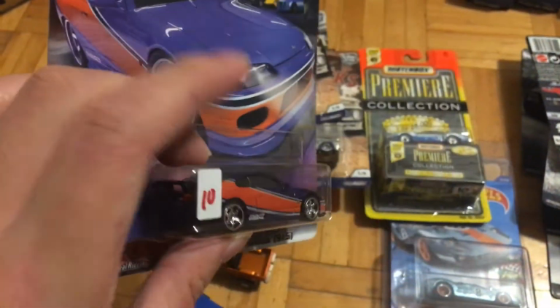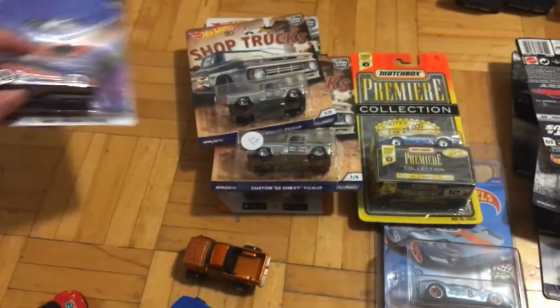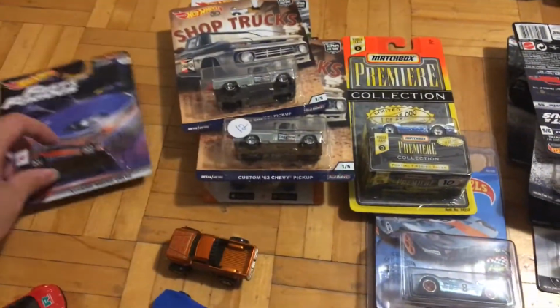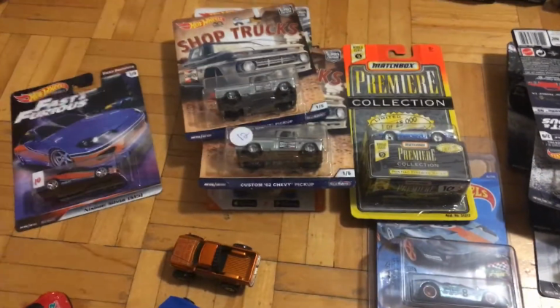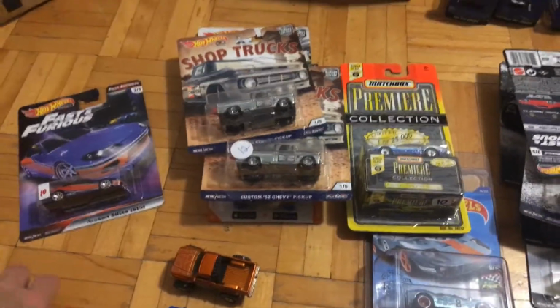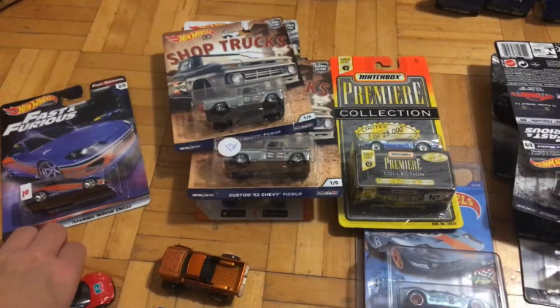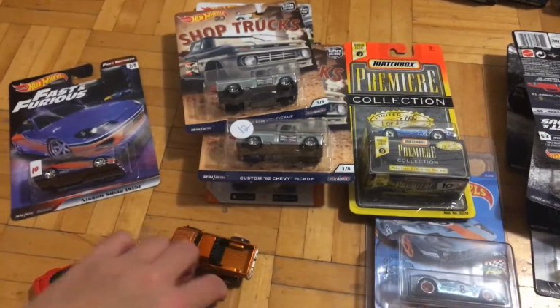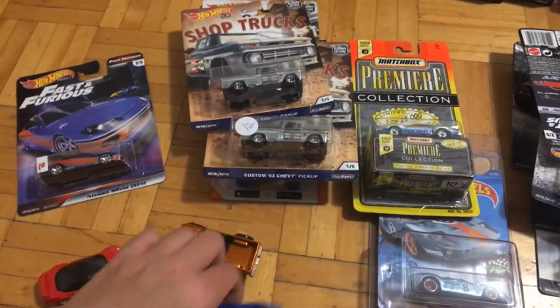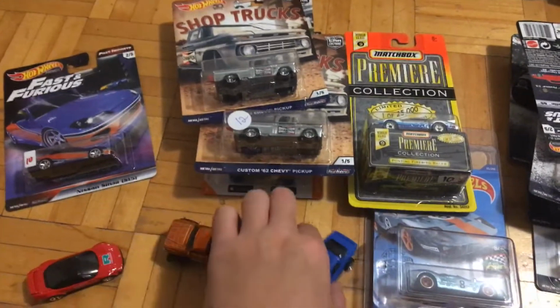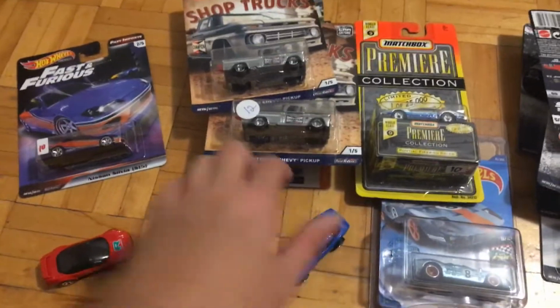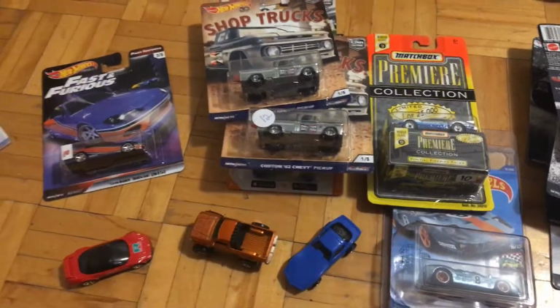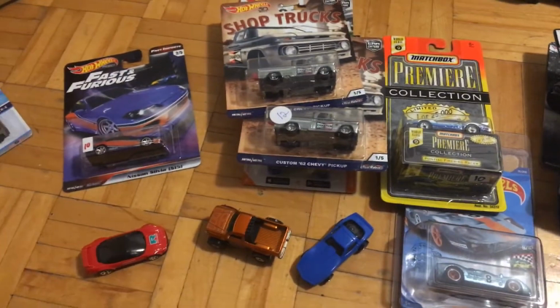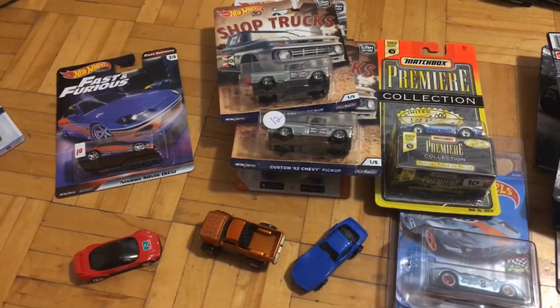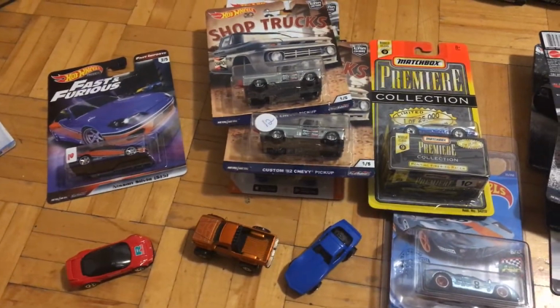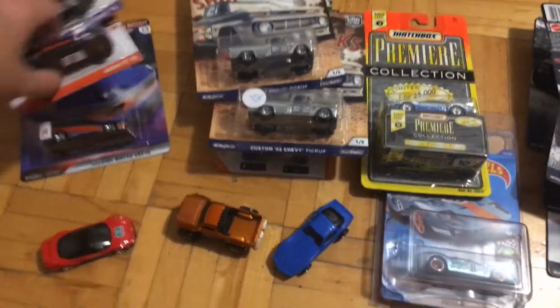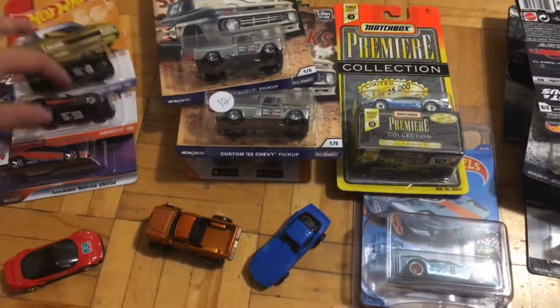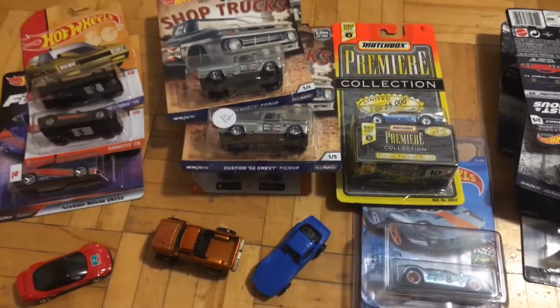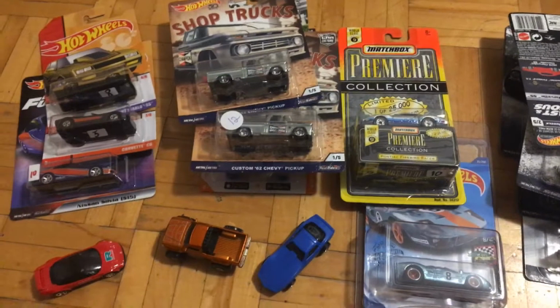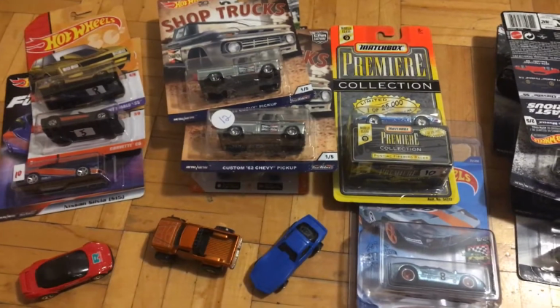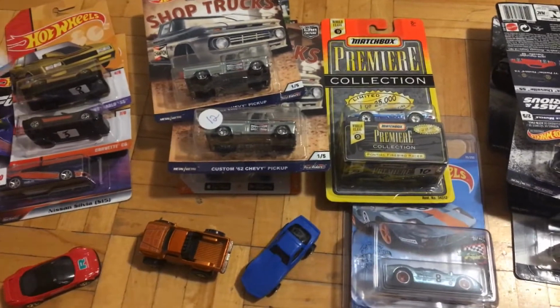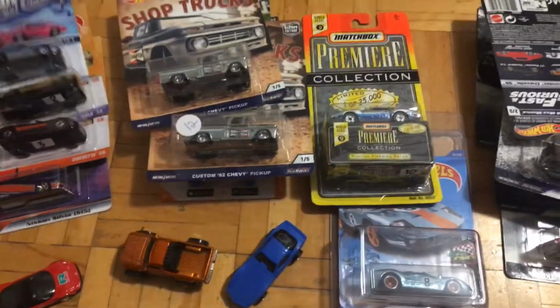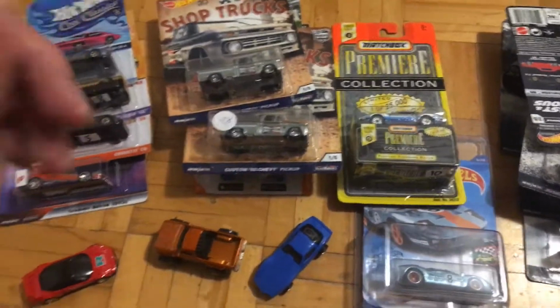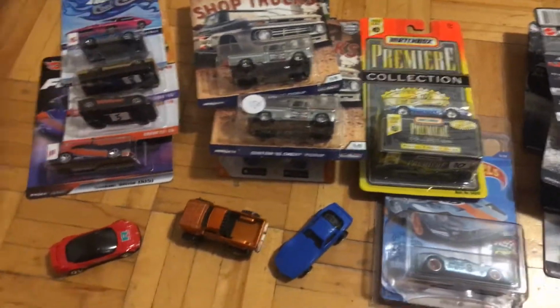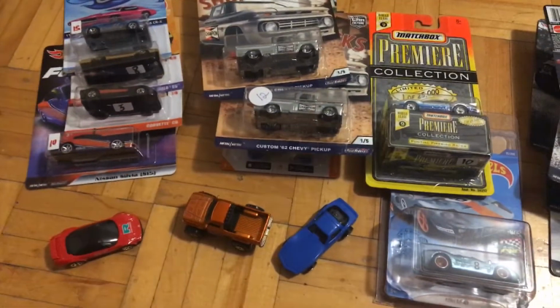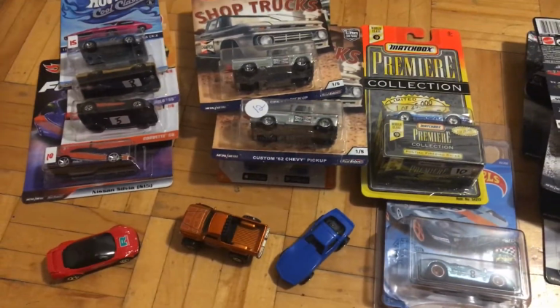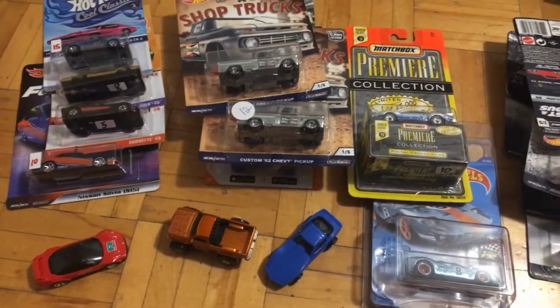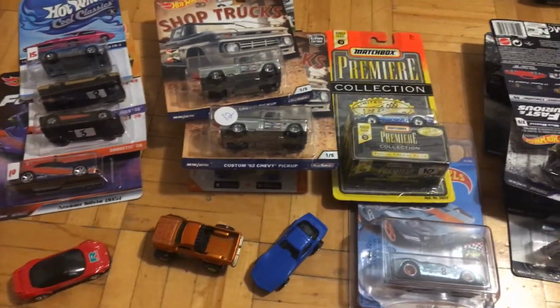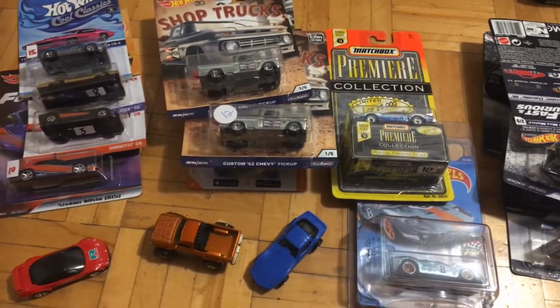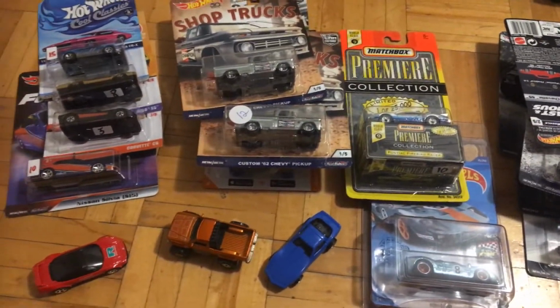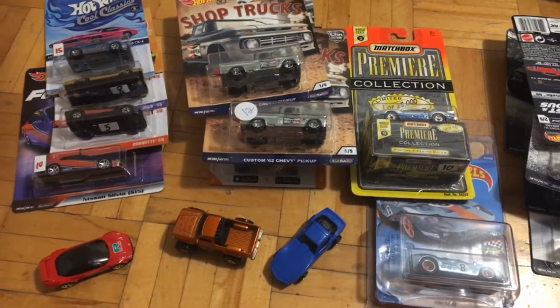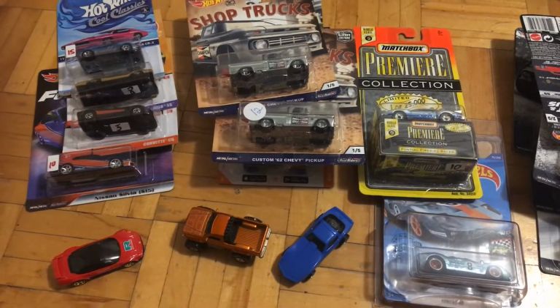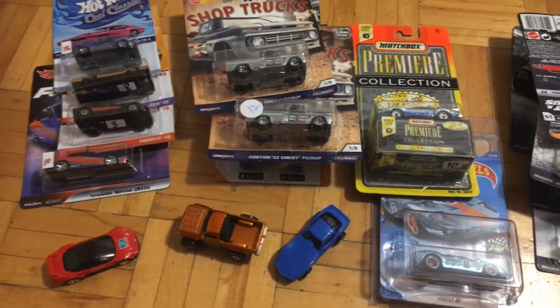So it's not really a big haul, I would say, but because of COVID the meet cannot be as big. I still think I got a bunch of sweet stuff. So that's about it for this video — thank you guys for watching, until next time, Sparfish out.